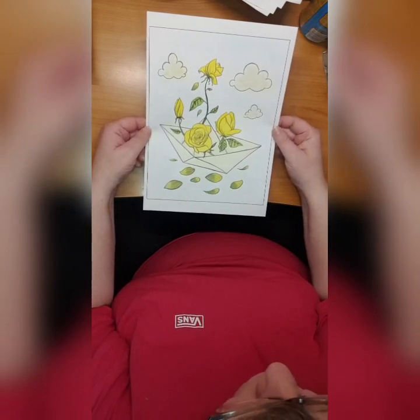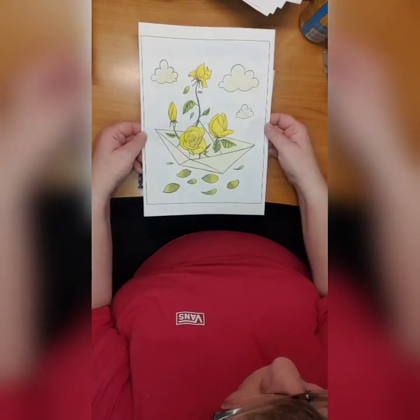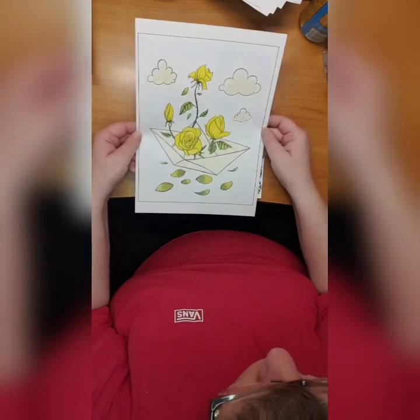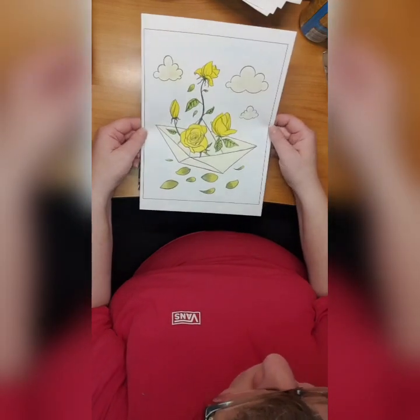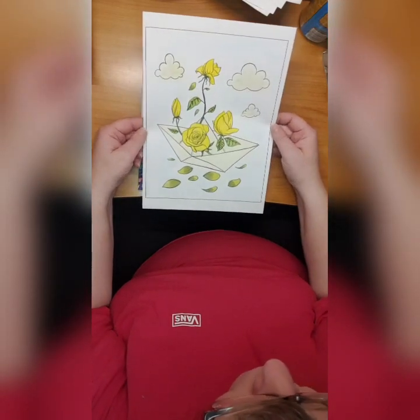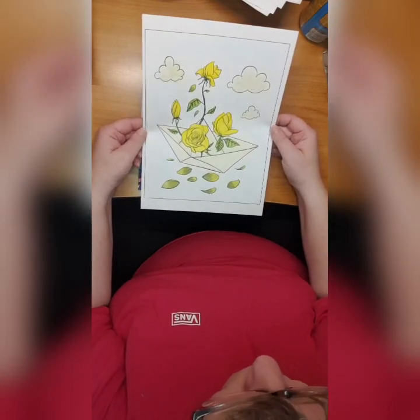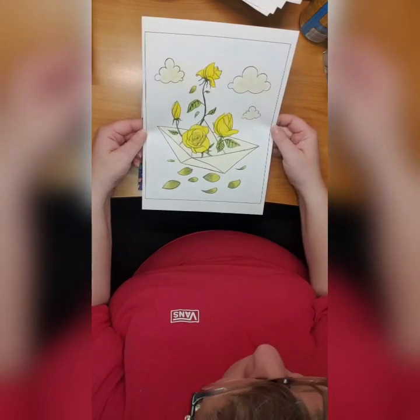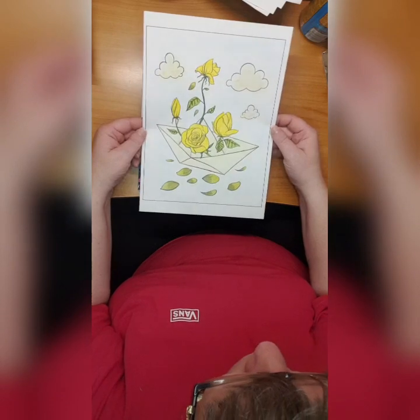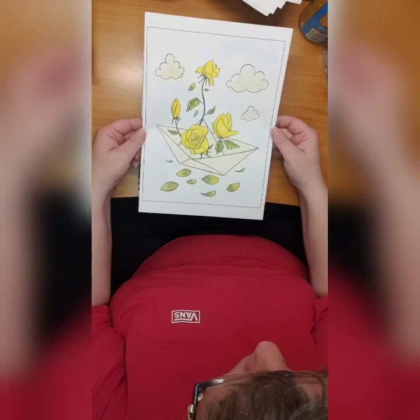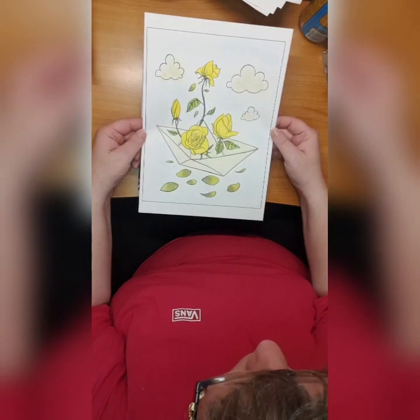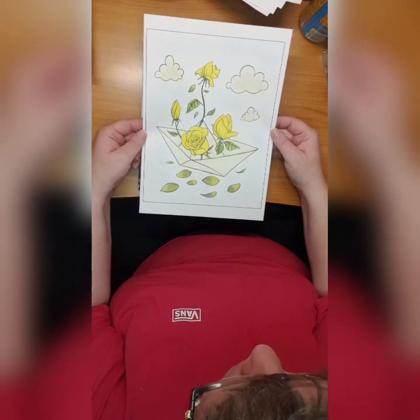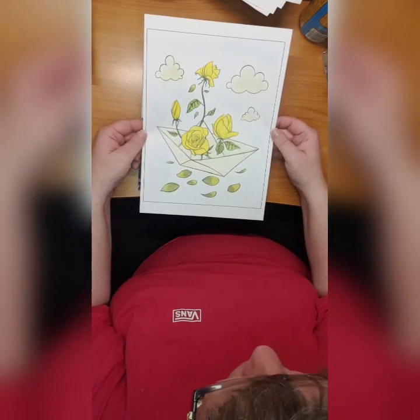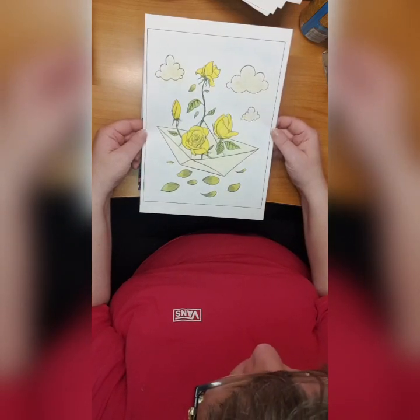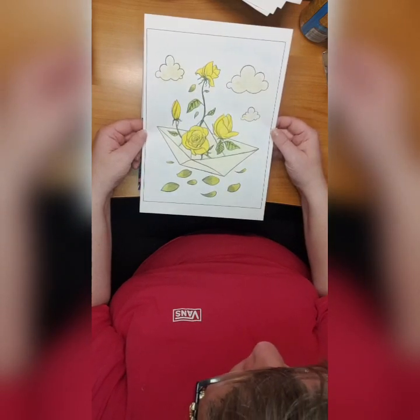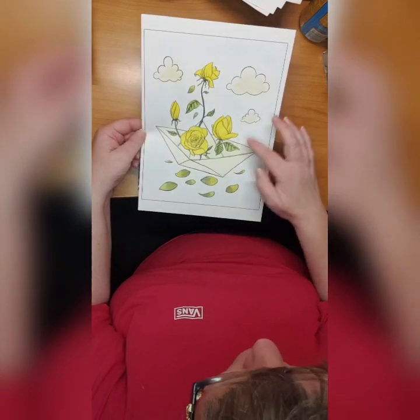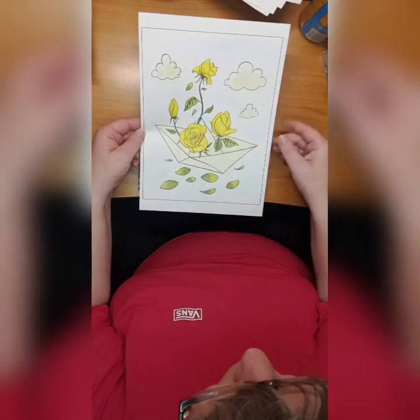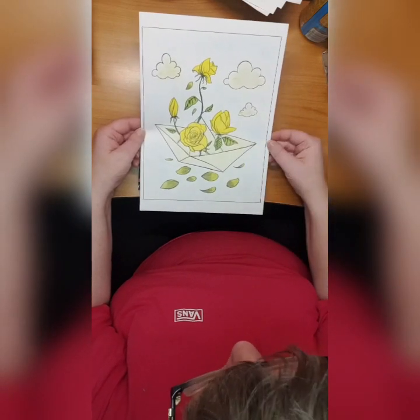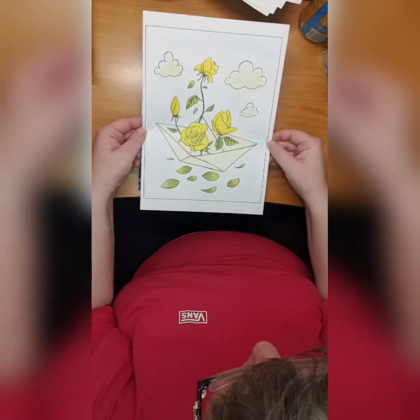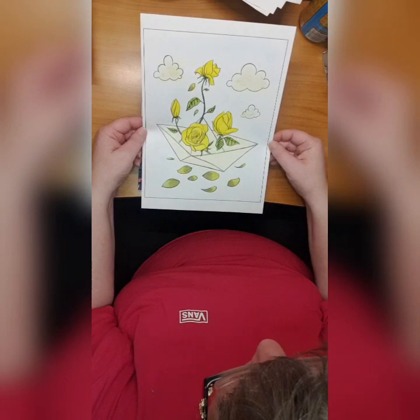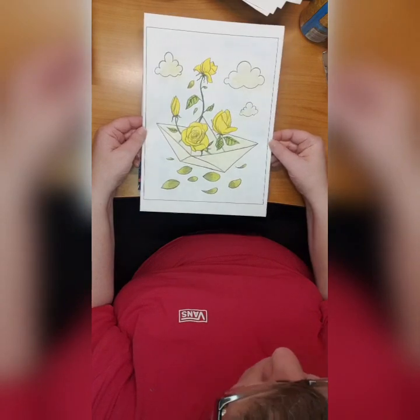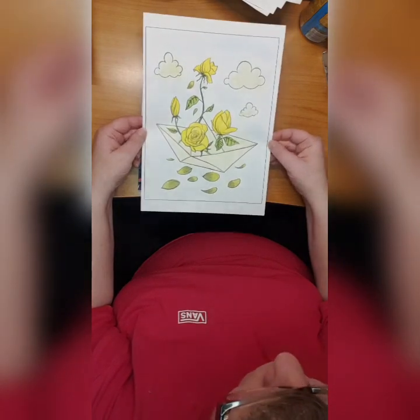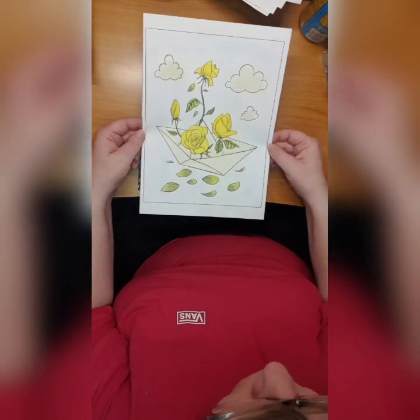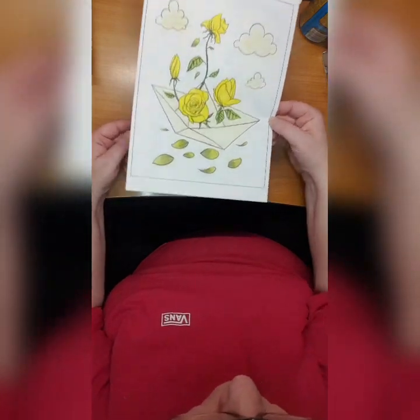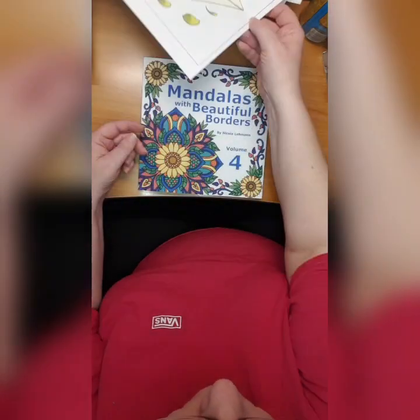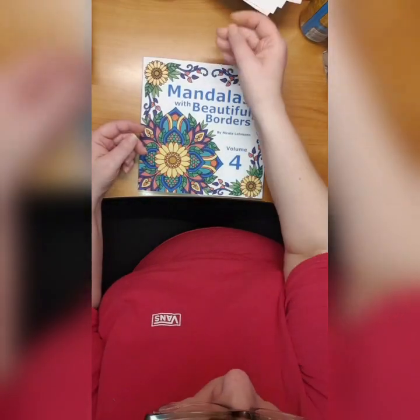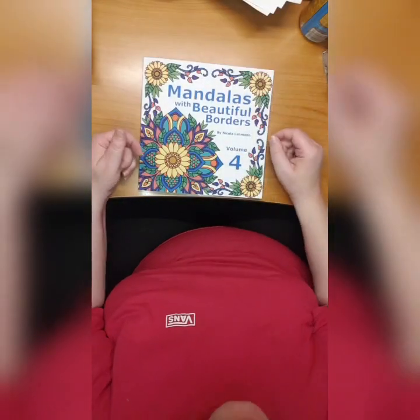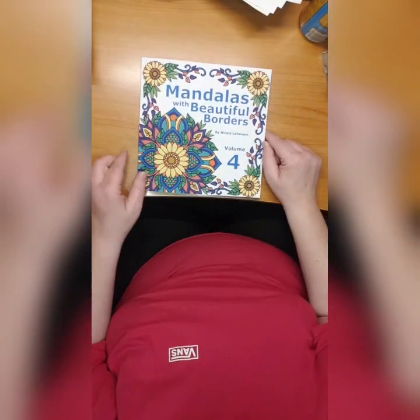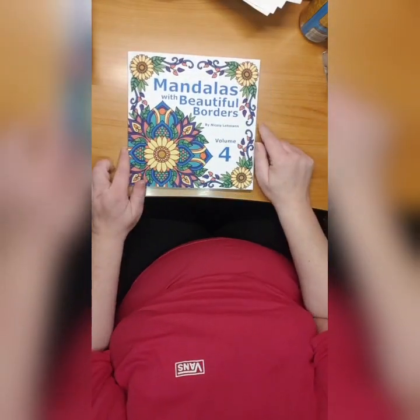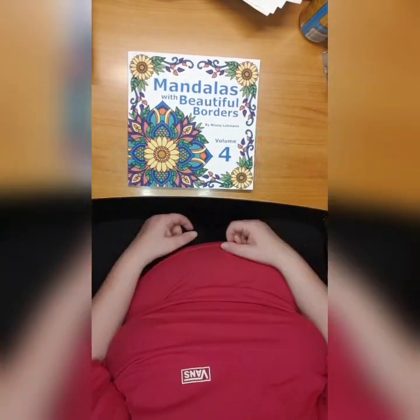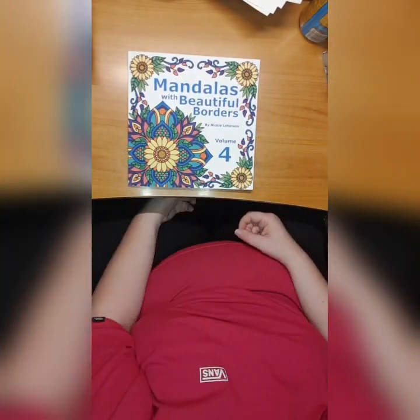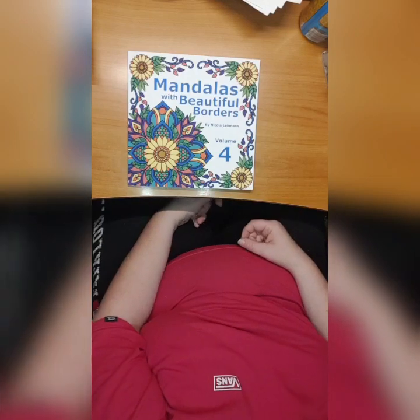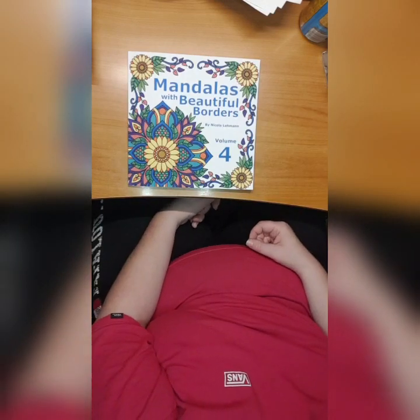Then there is another one from Bloom by Coloring Book Cafe. This is just pastels and luminance. I love it. So that guys is my finished pages, all of them.